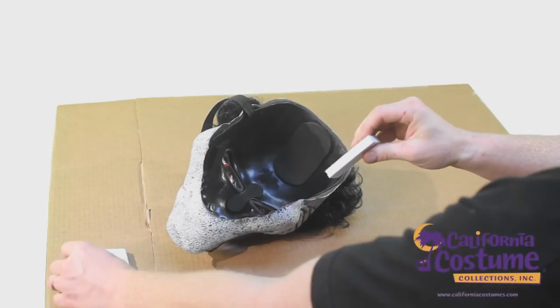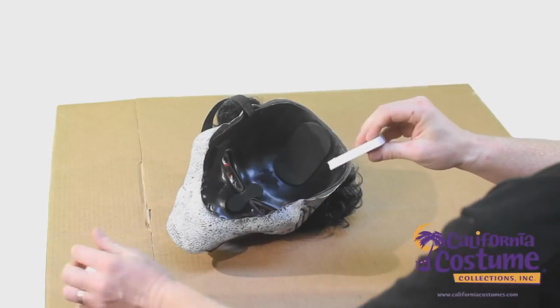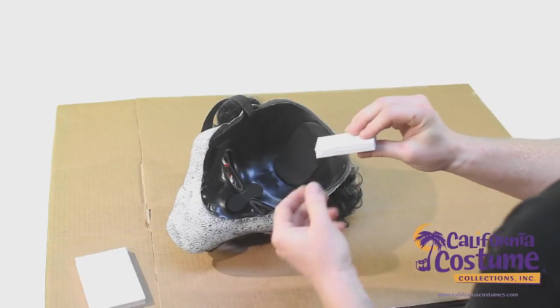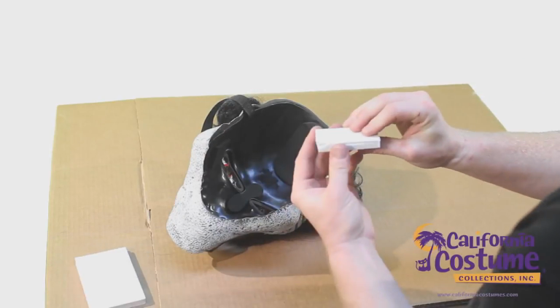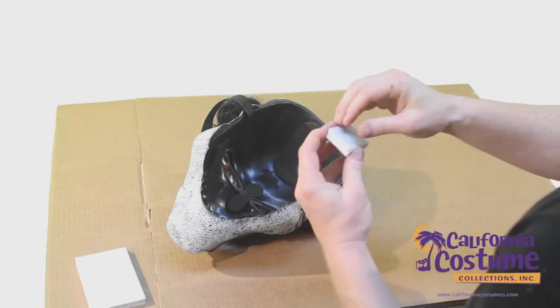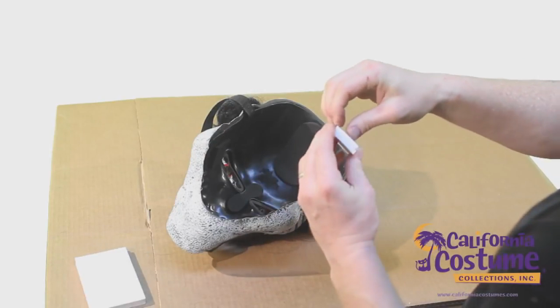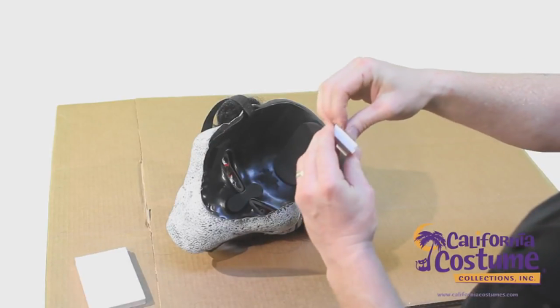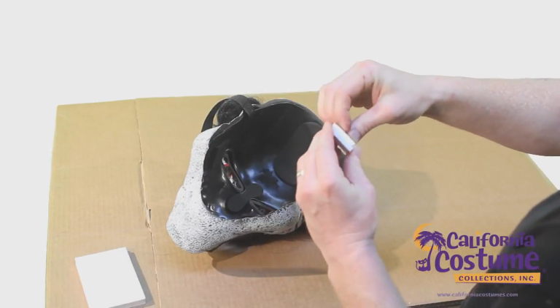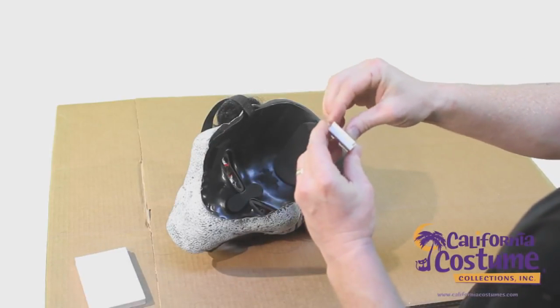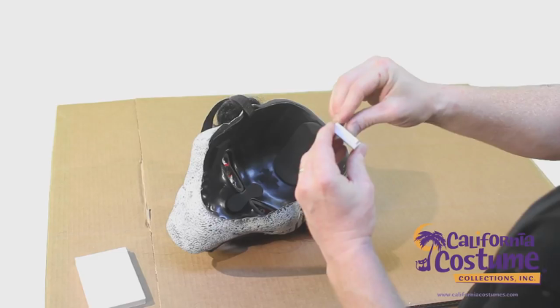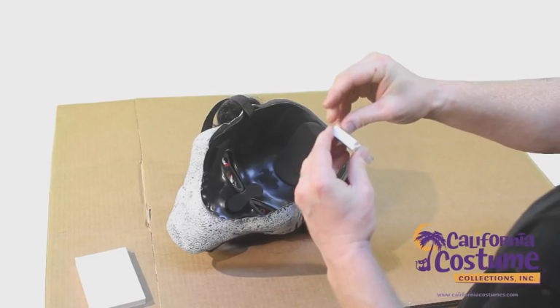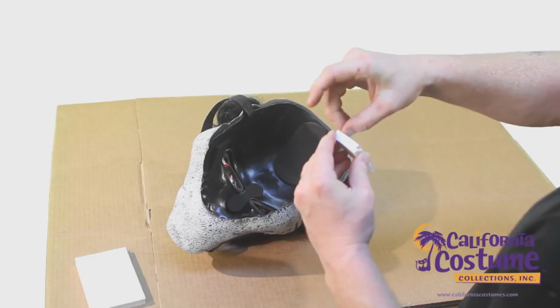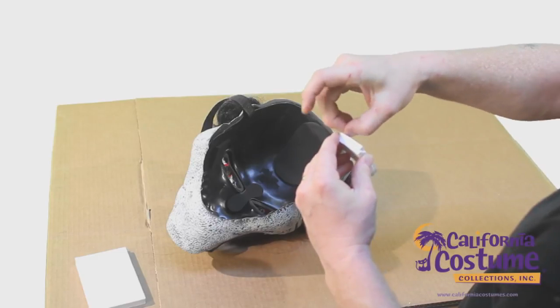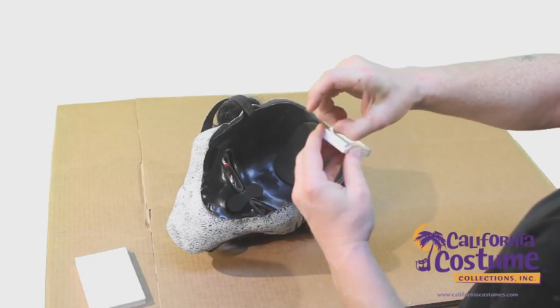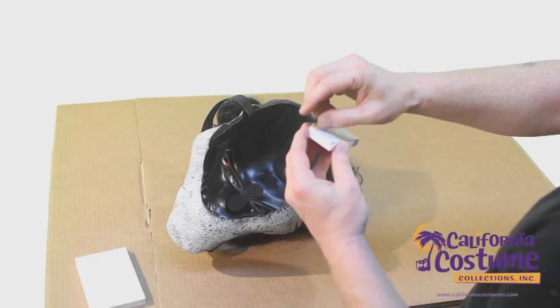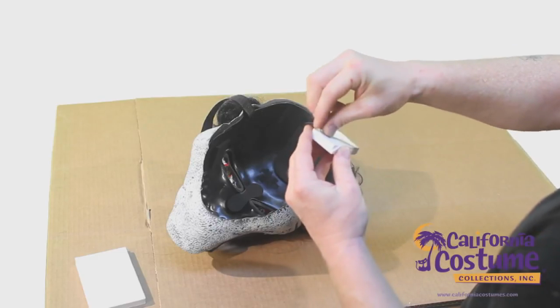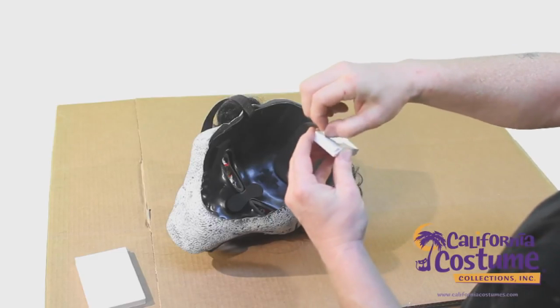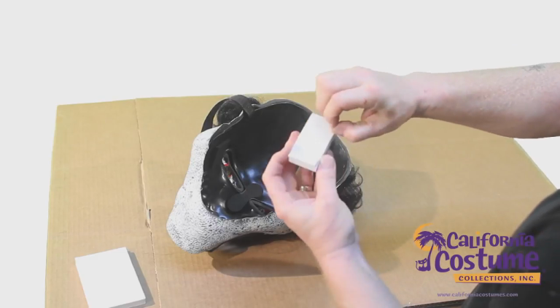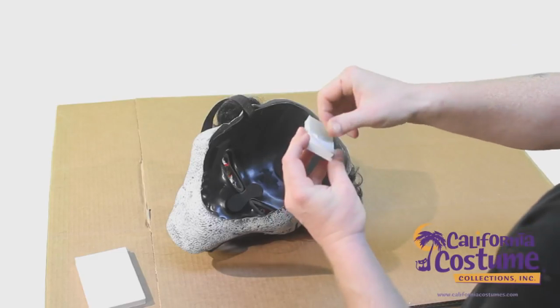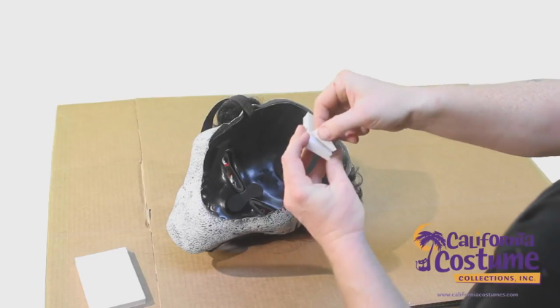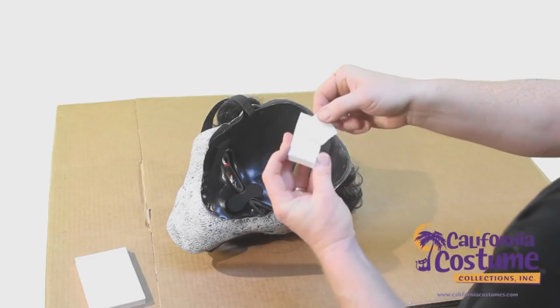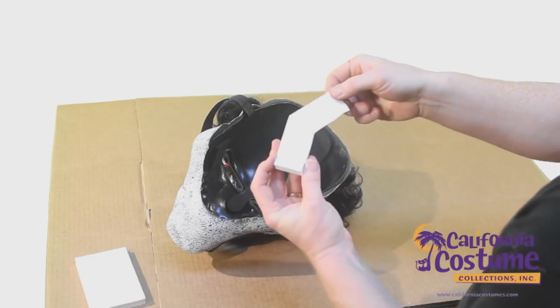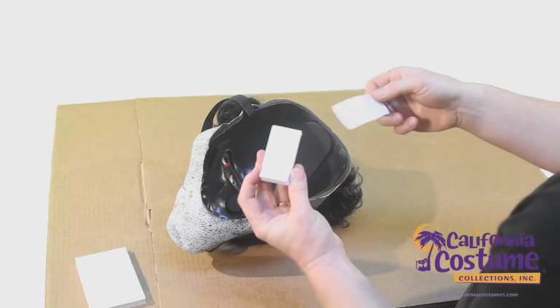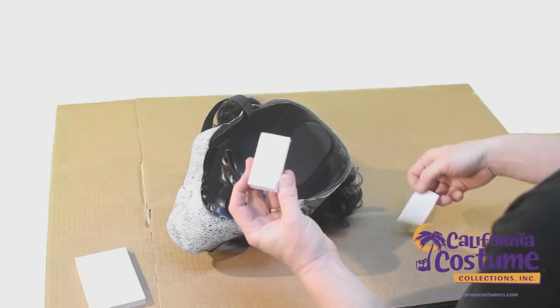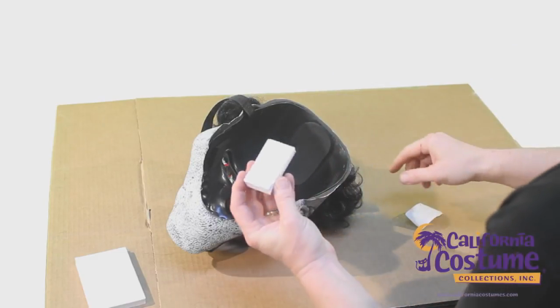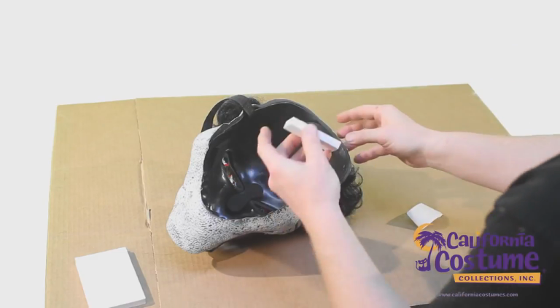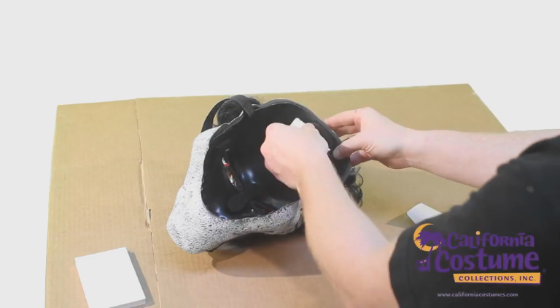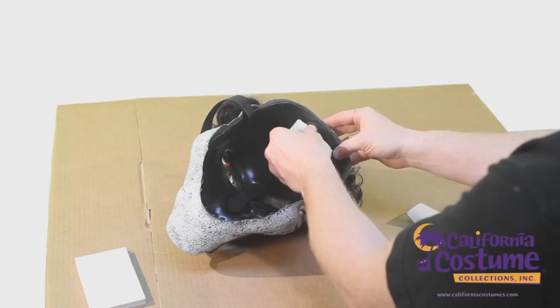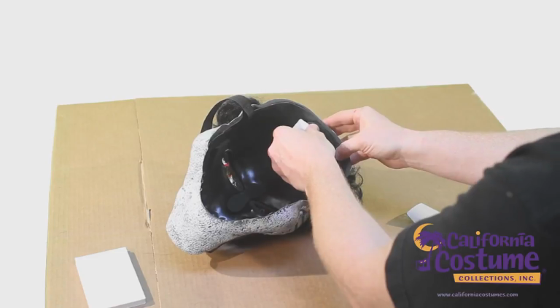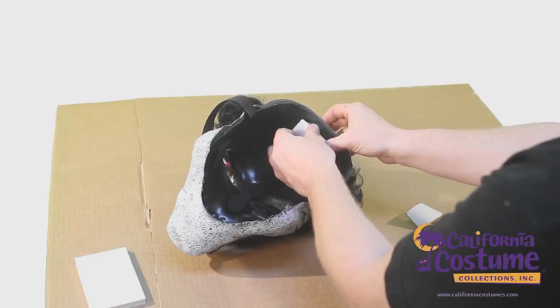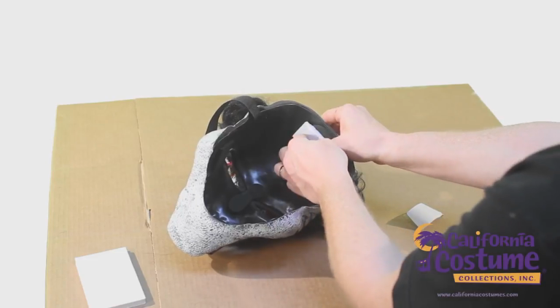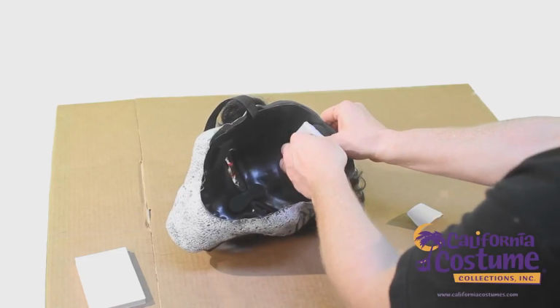Take the foam, peel back the paper, and stick it to the top of the mask.